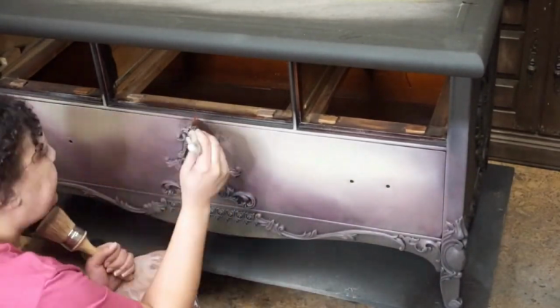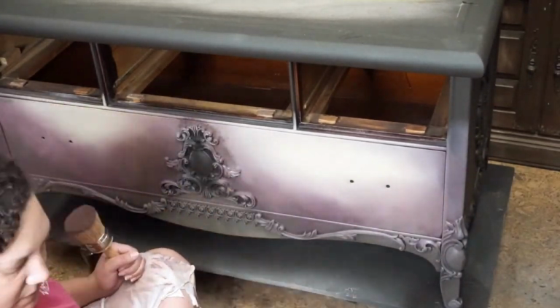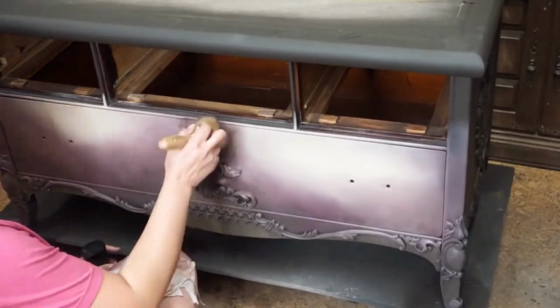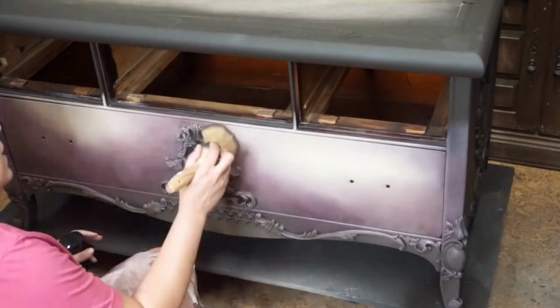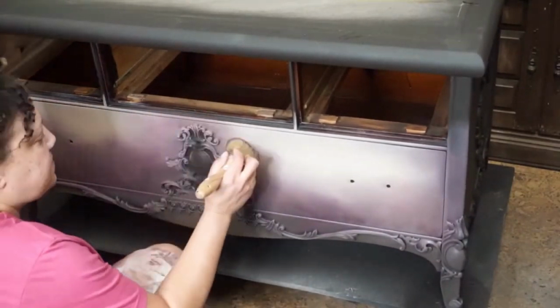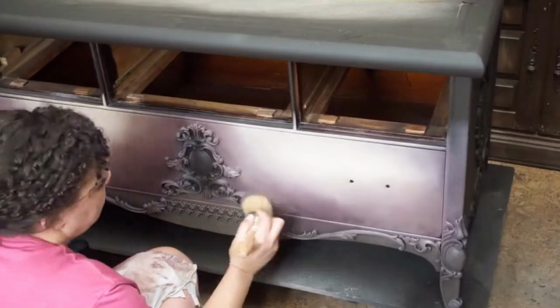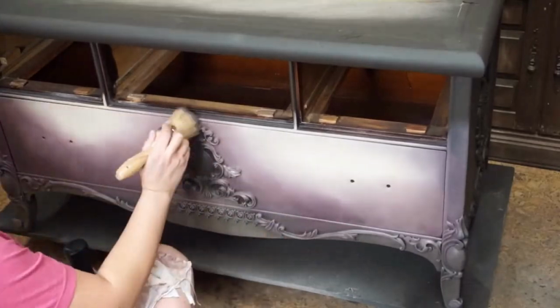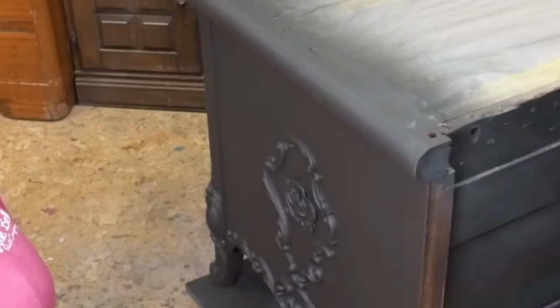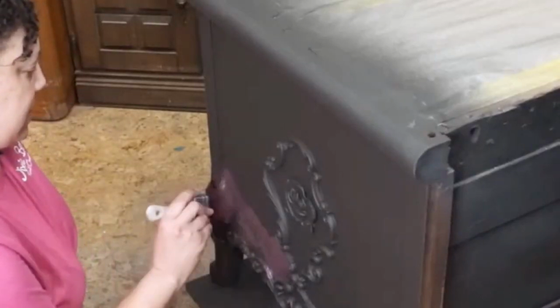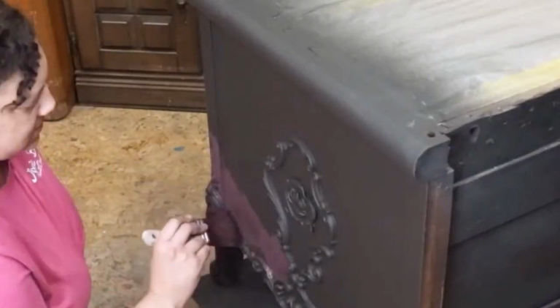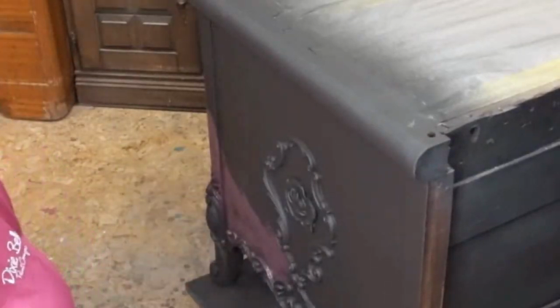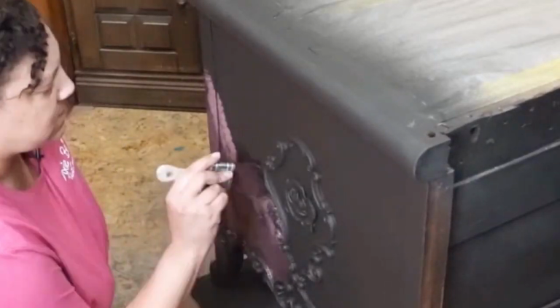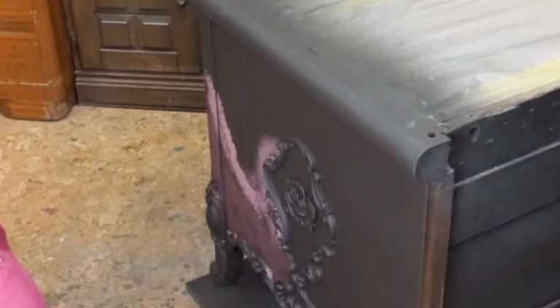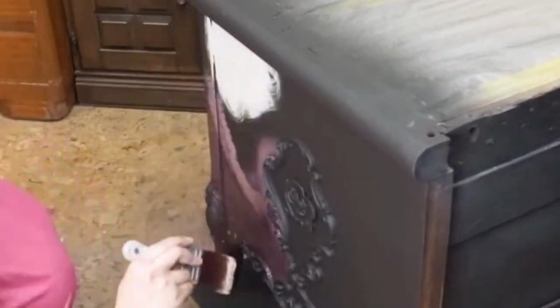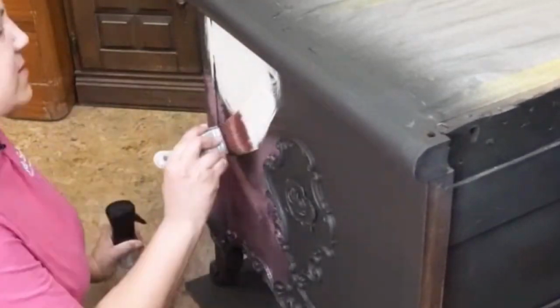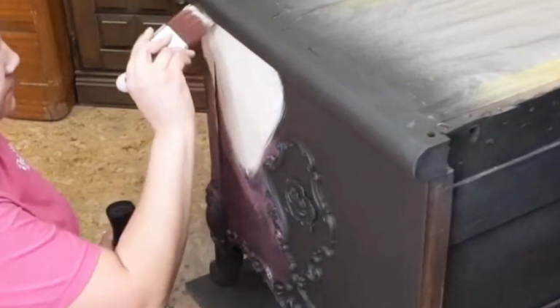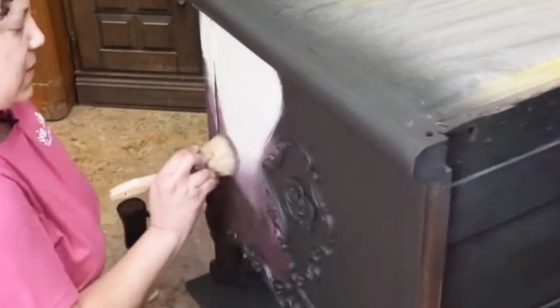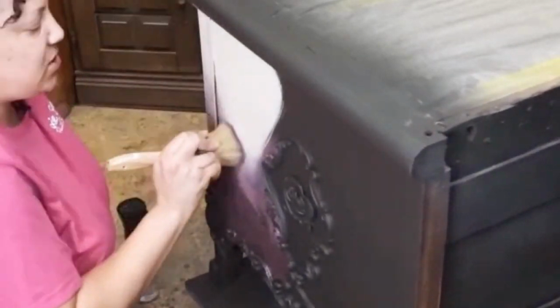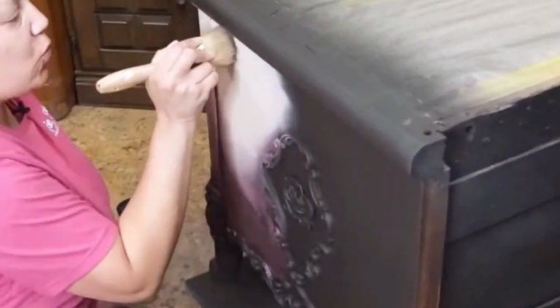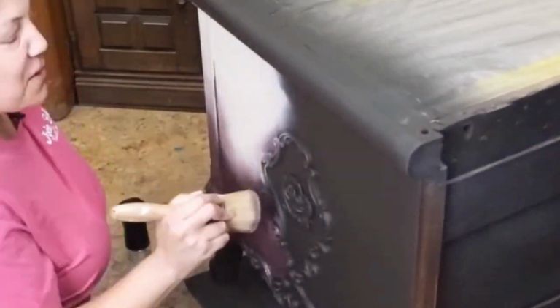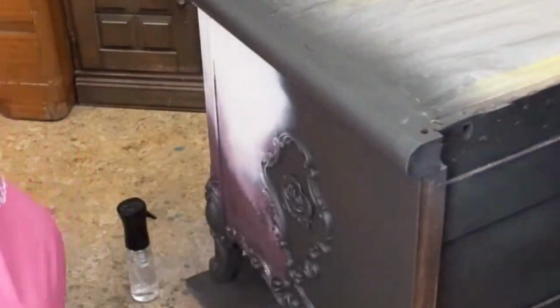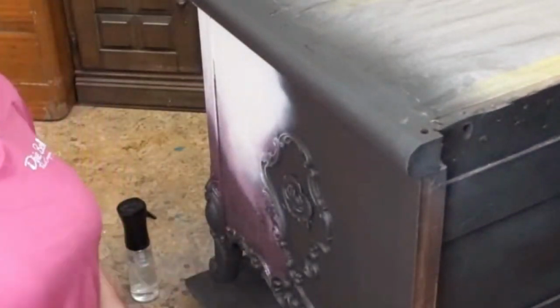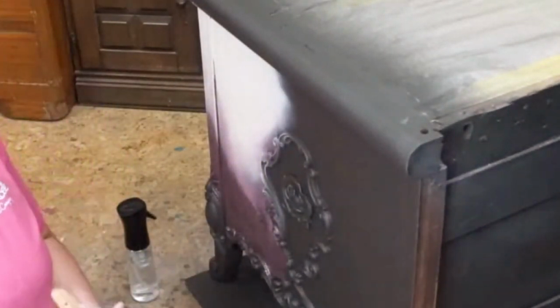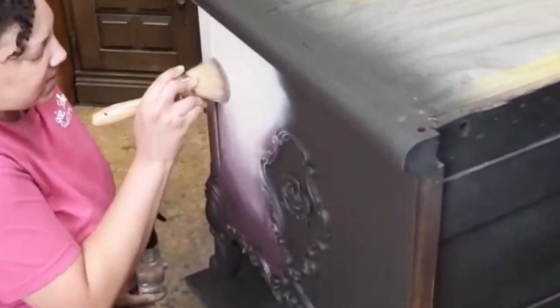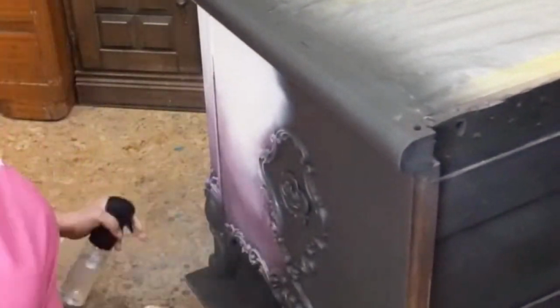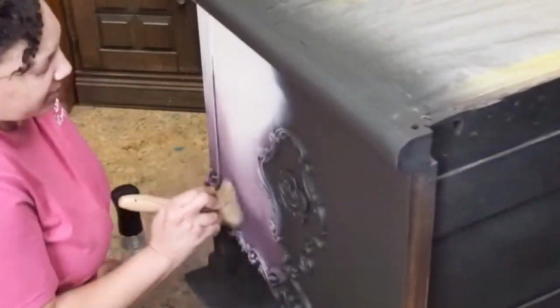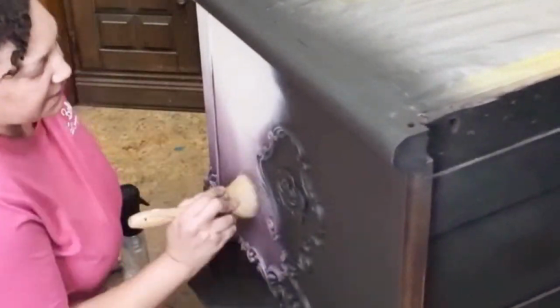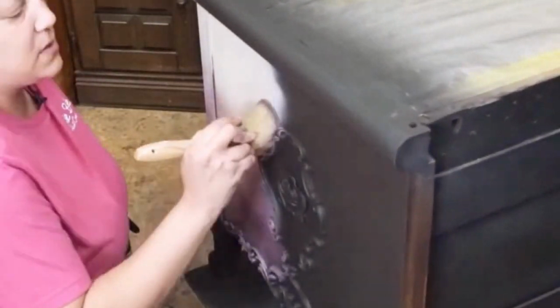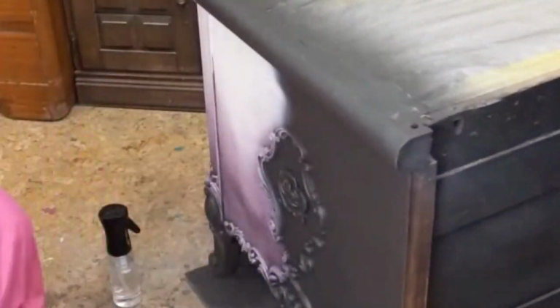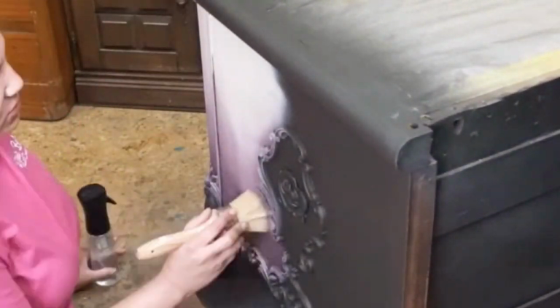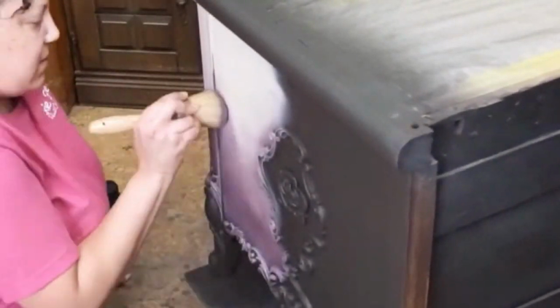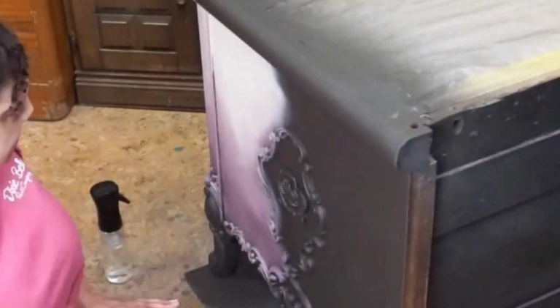Once I had one coat blended on the piece, I did go back and blend a little bit more in the areas I felt necessary. Here's a little side-view action for you — I use the same technique on the side that I used on the front.